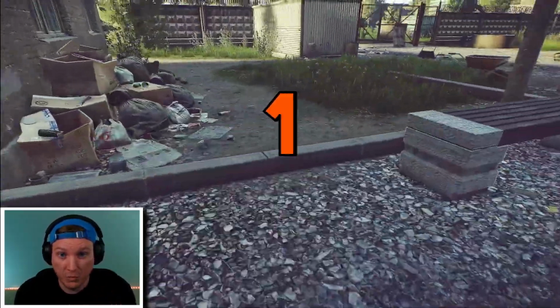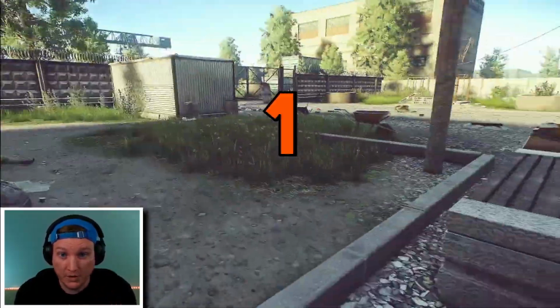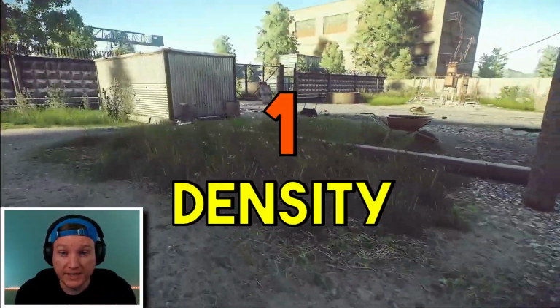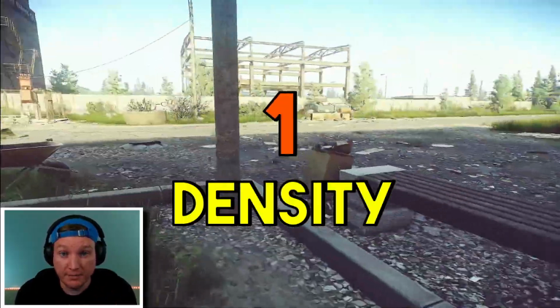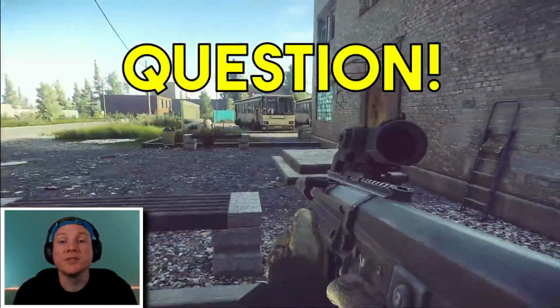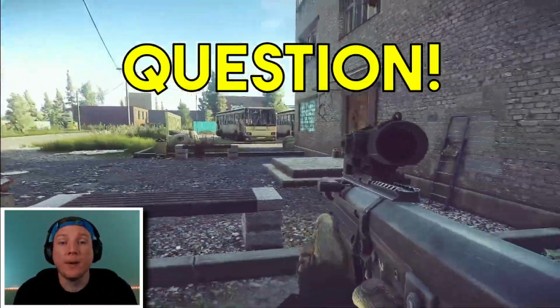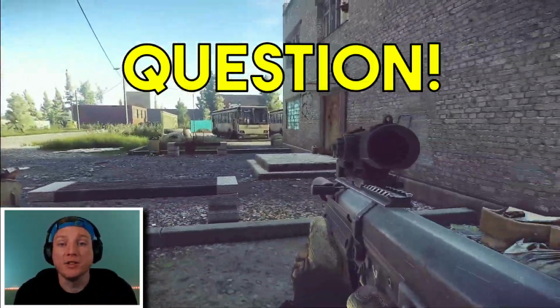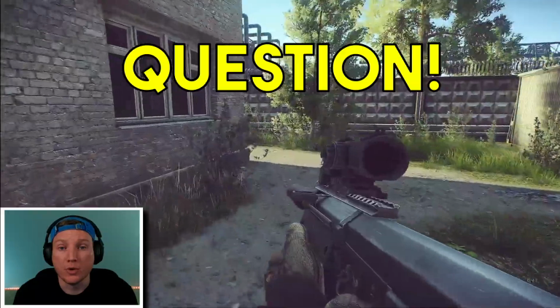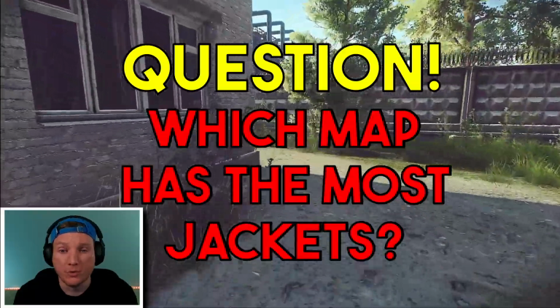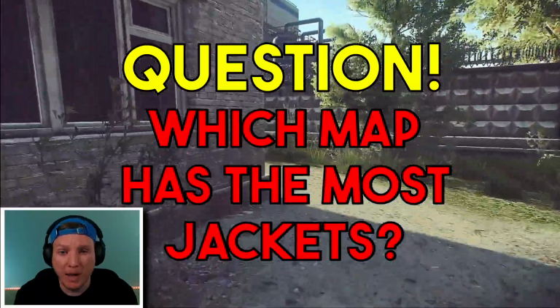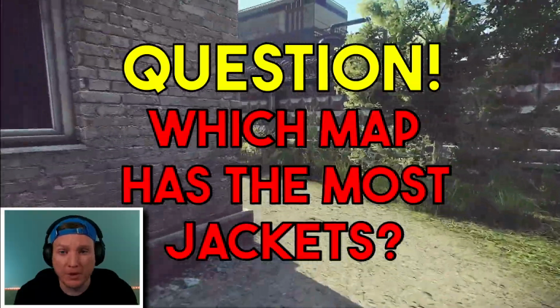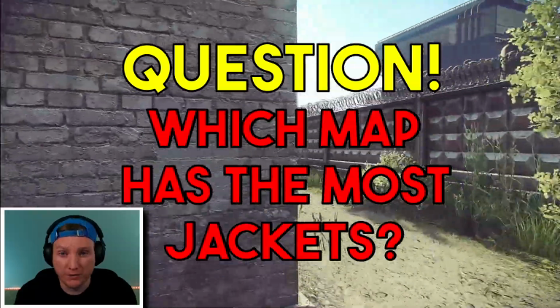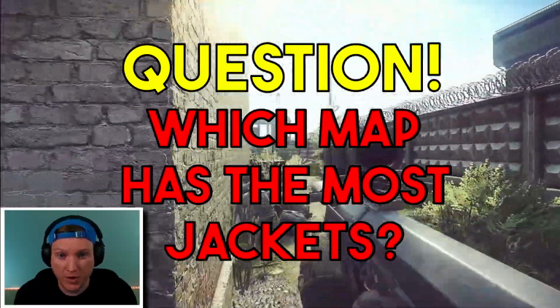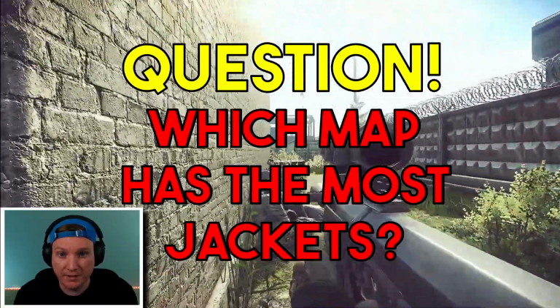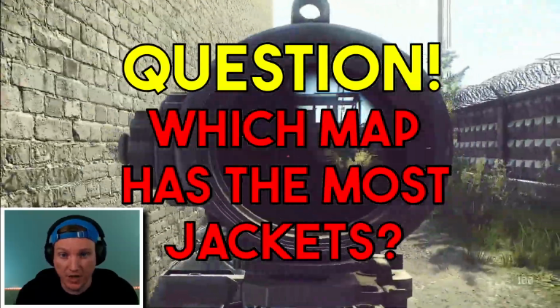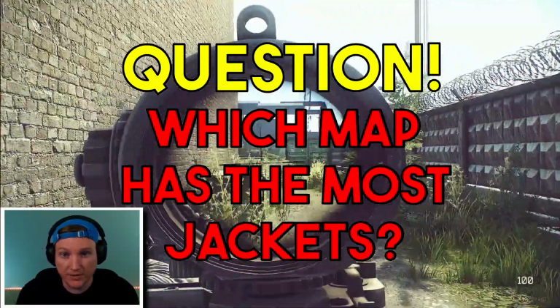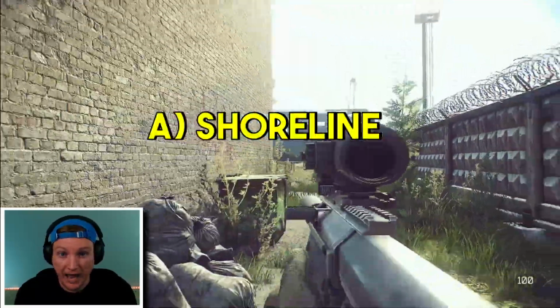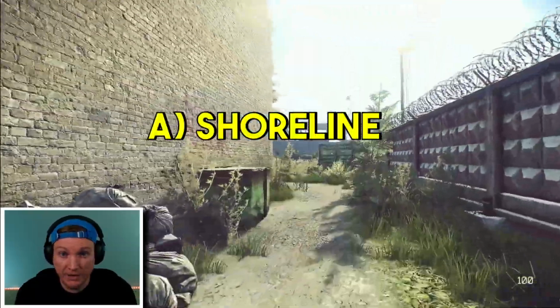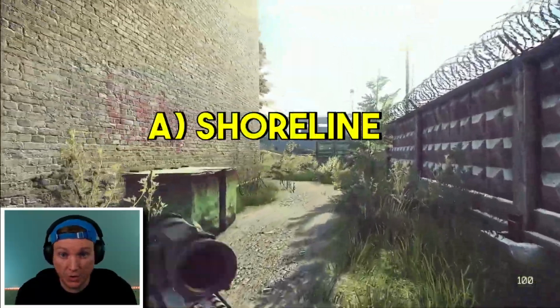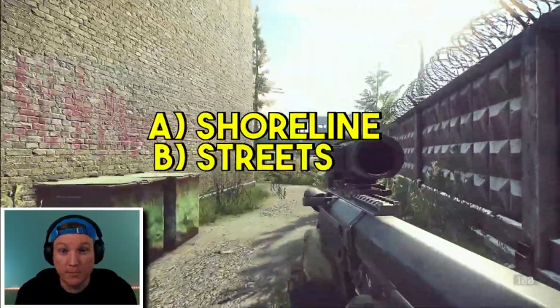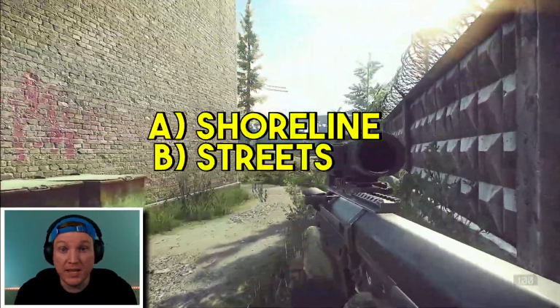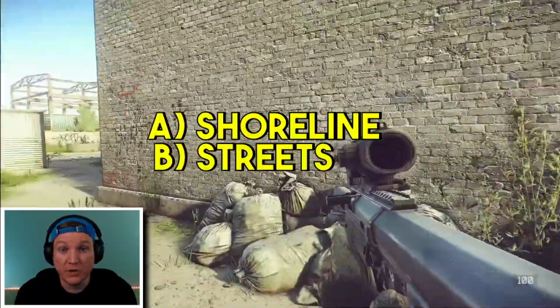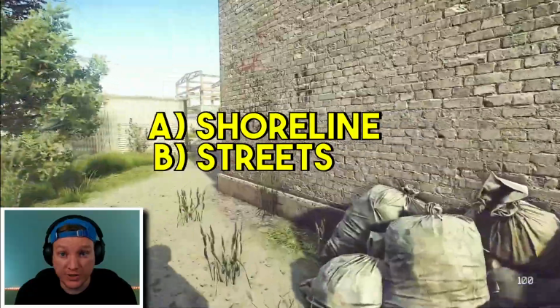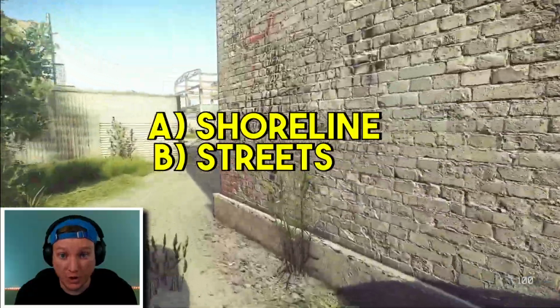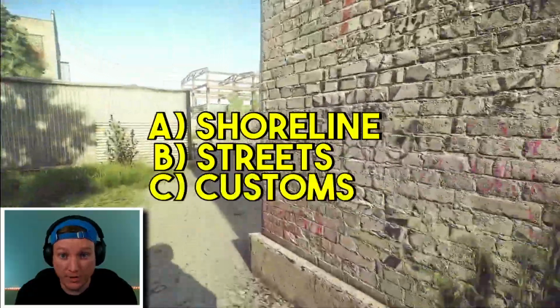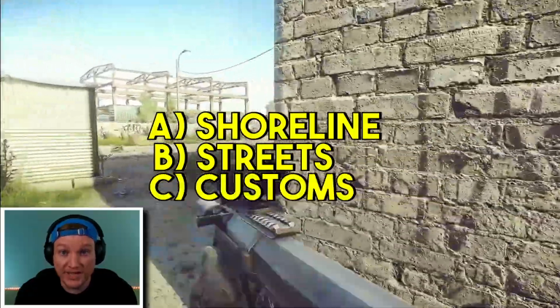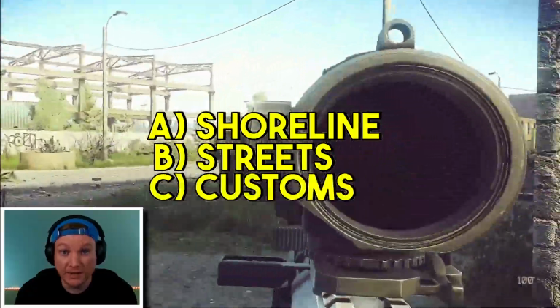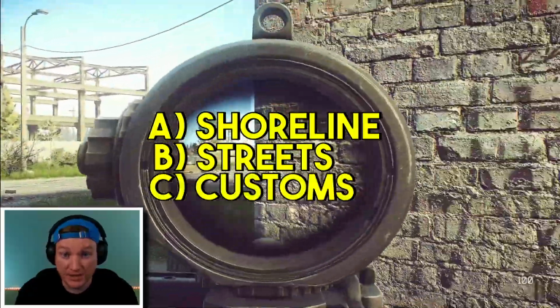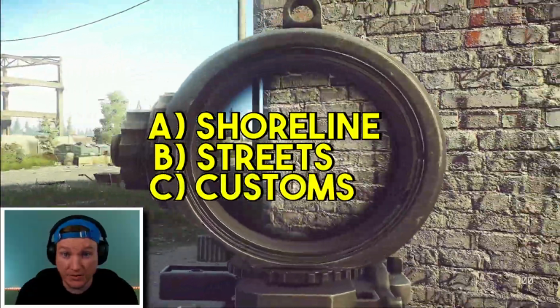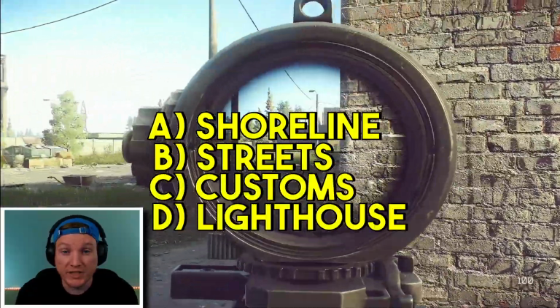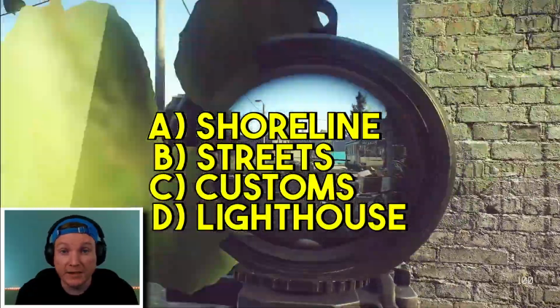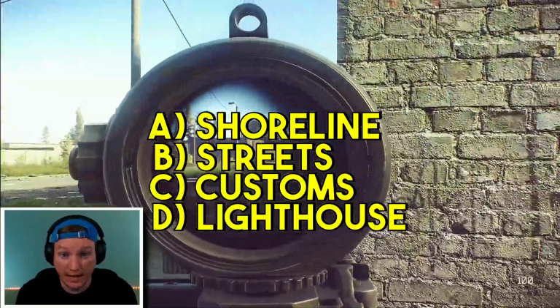Number one: density. Let me start off by asking you a question. Which map in Tarkov do you think has the most jackets? A. Shoreline. B. Streets of Tarkov. C. Customs. Or D. Lighthouse.